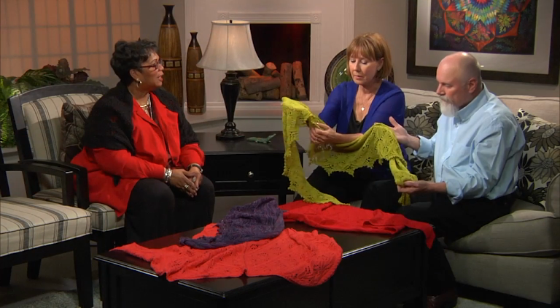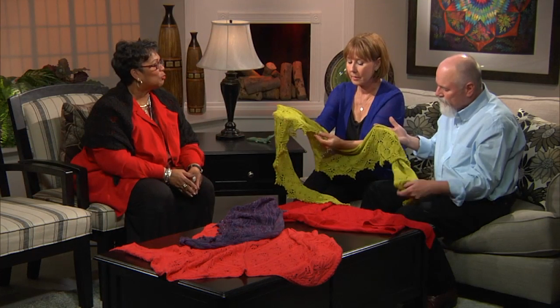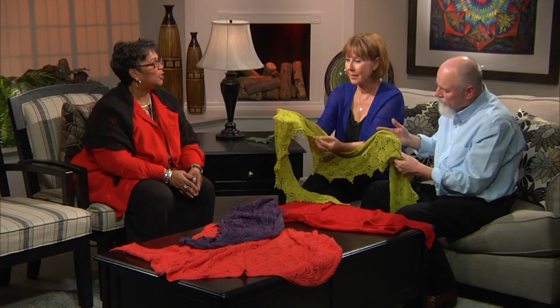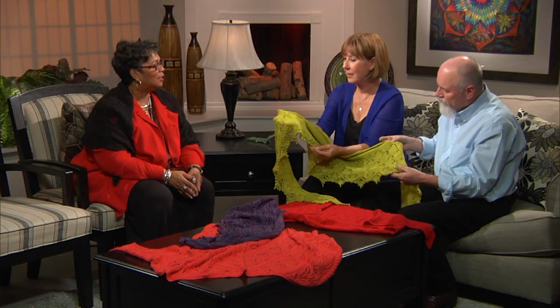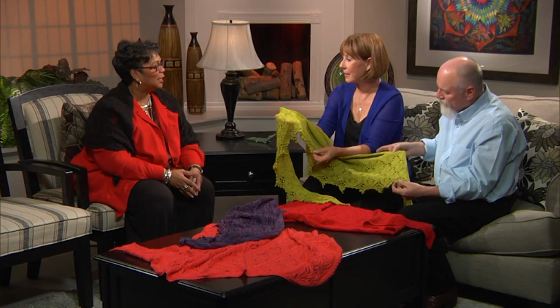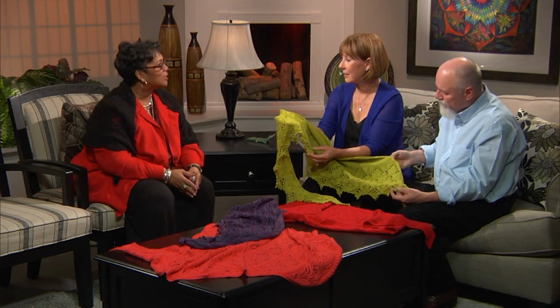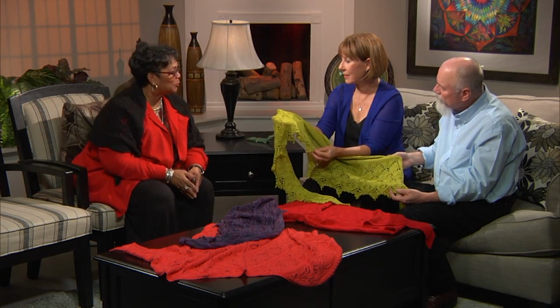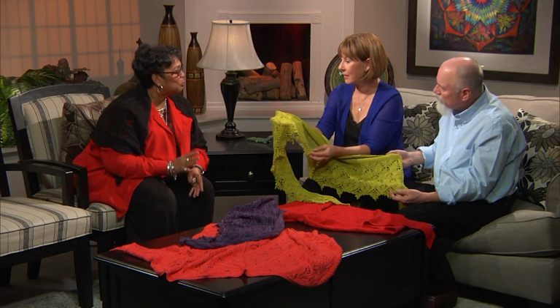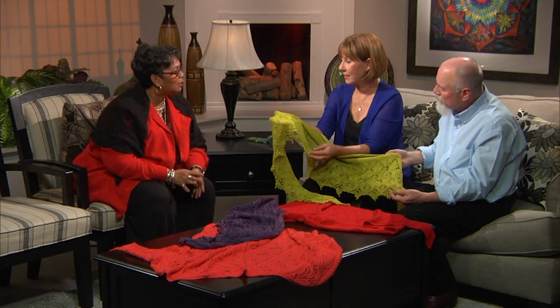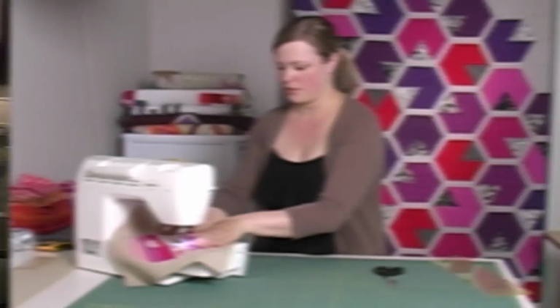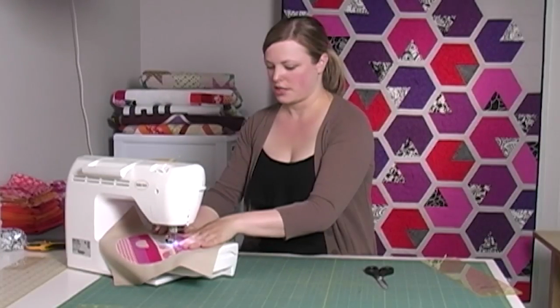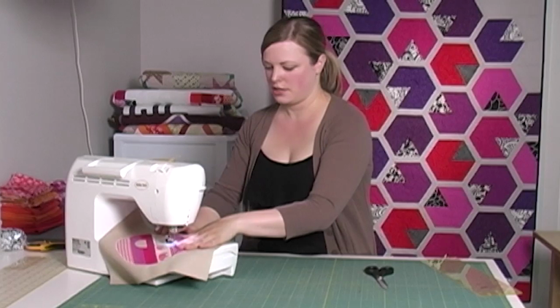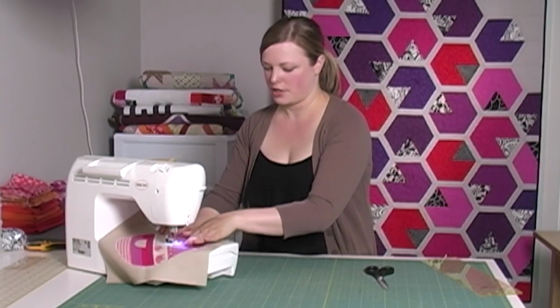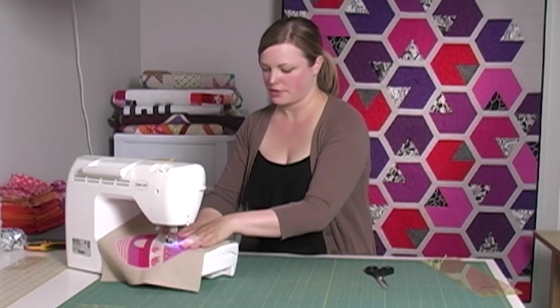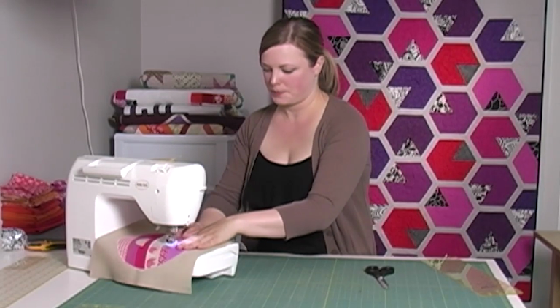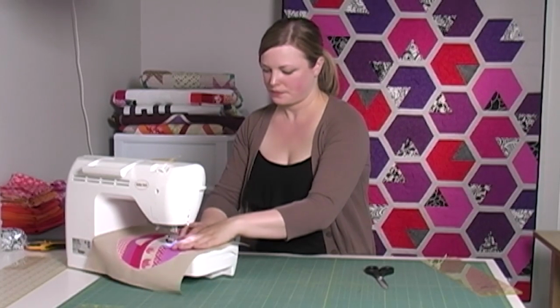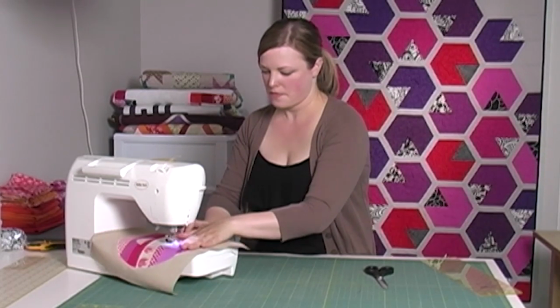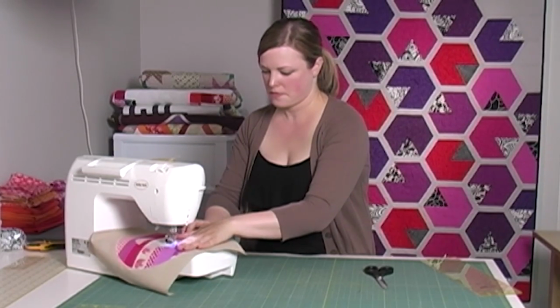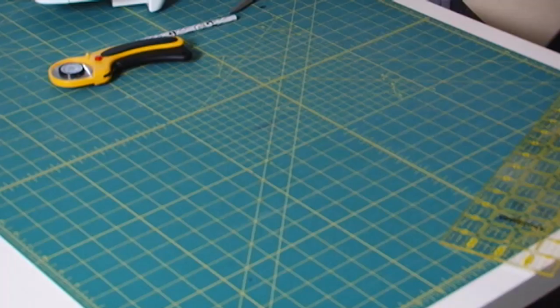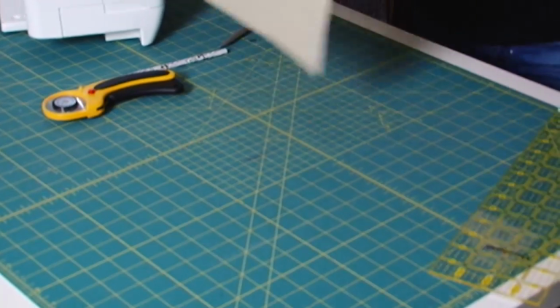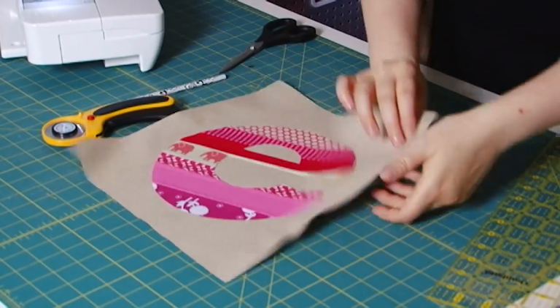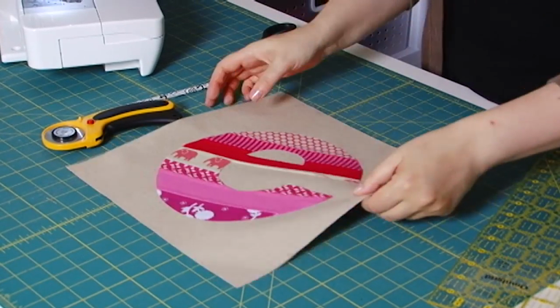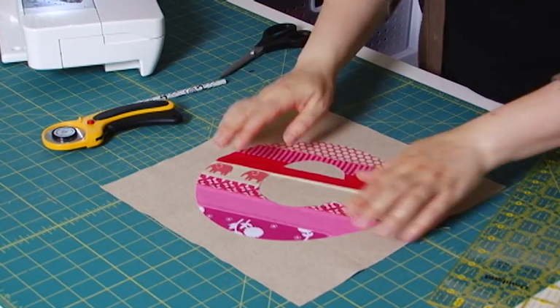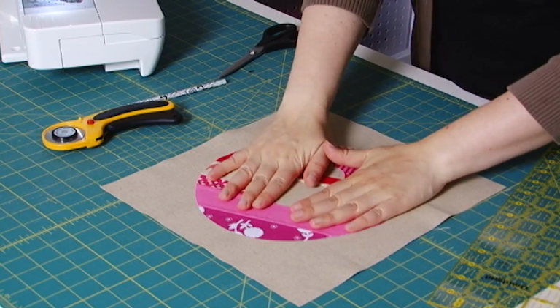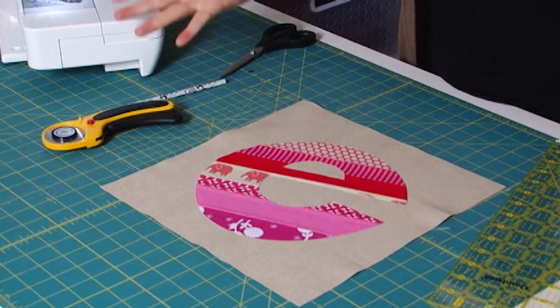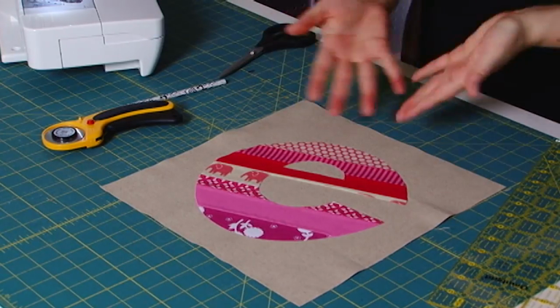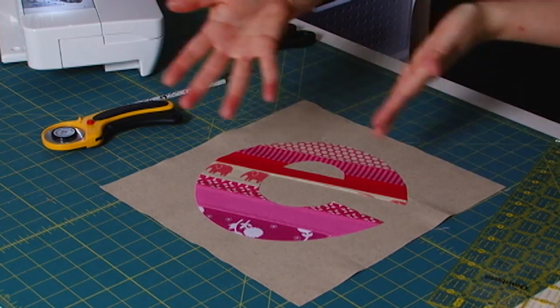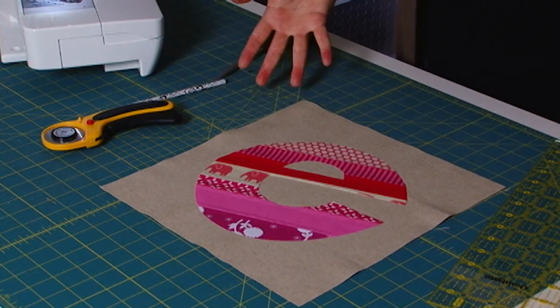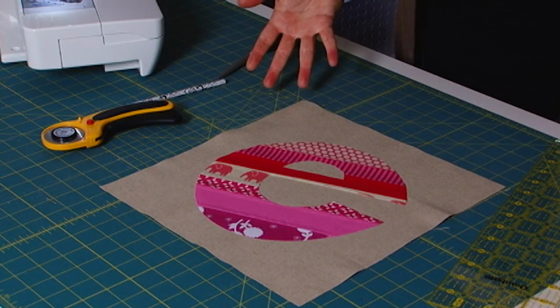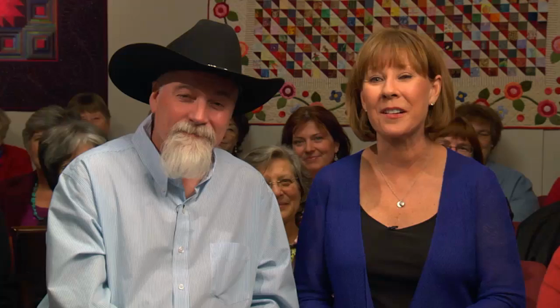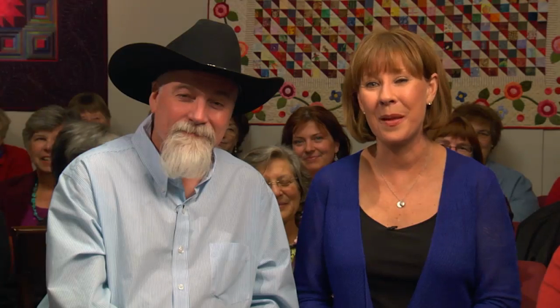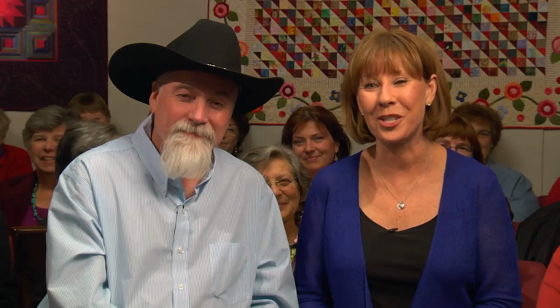Valerie C. White drops by to get to the root of all creativity. Plus, the TQS cameras catch up with modern quilter Elizabeth Hartman to see how she creates pieced letters. It's fresh, it's new, and only here on the quilt show.